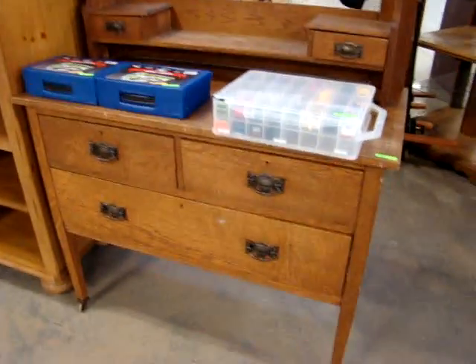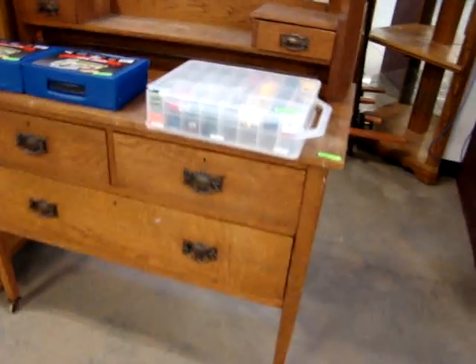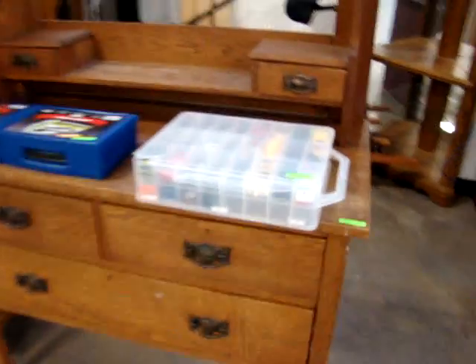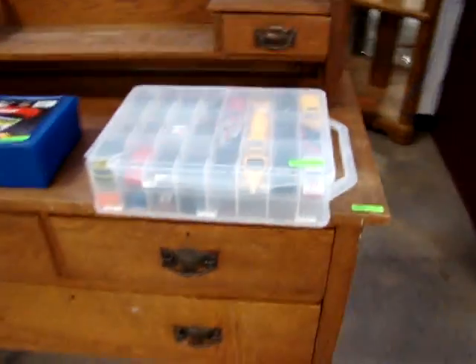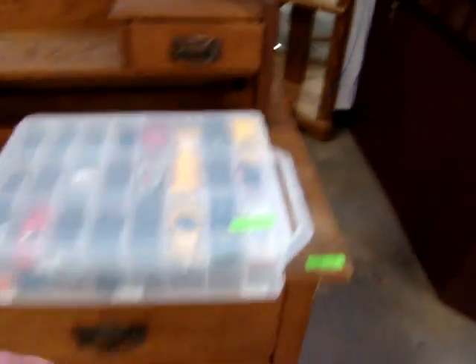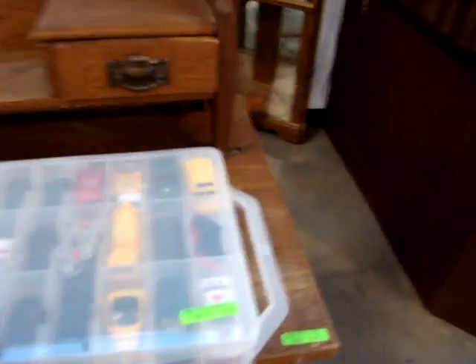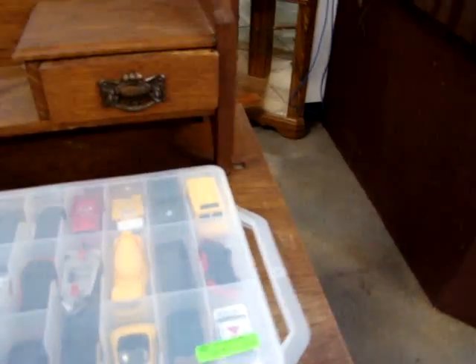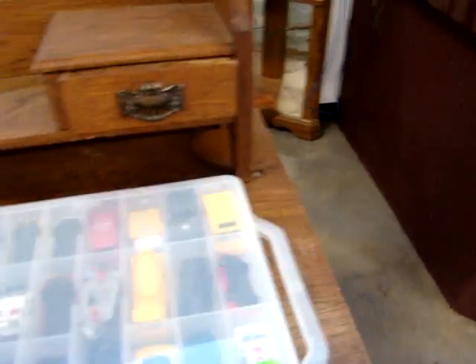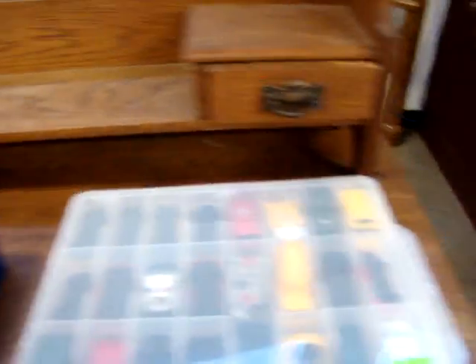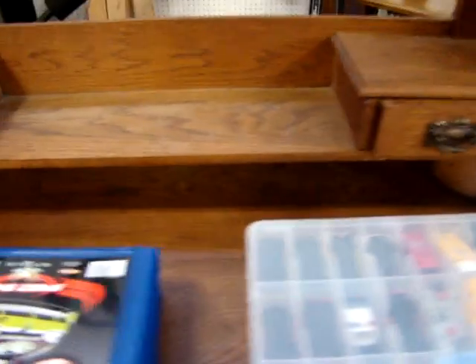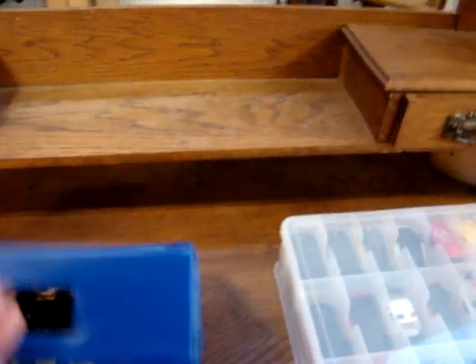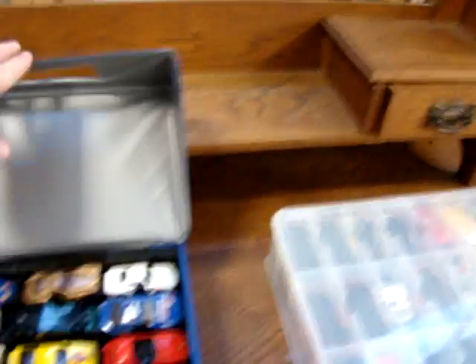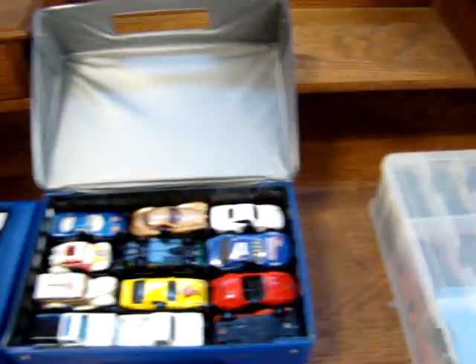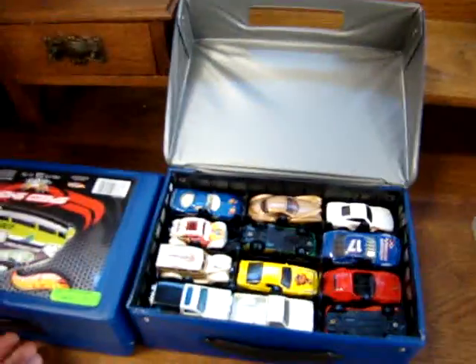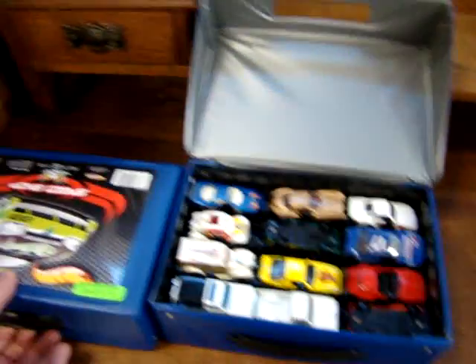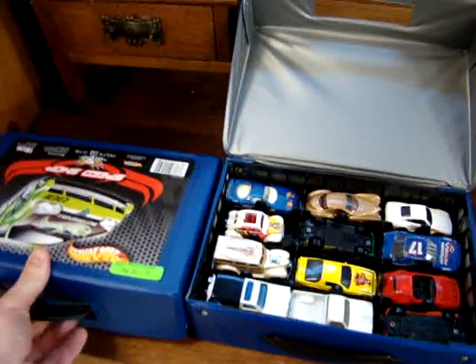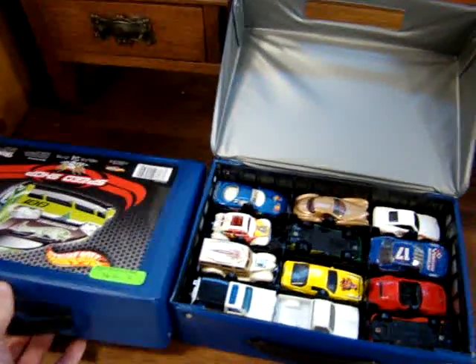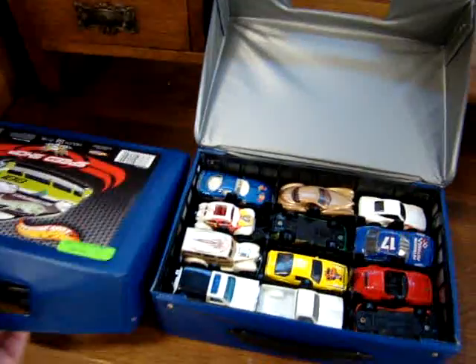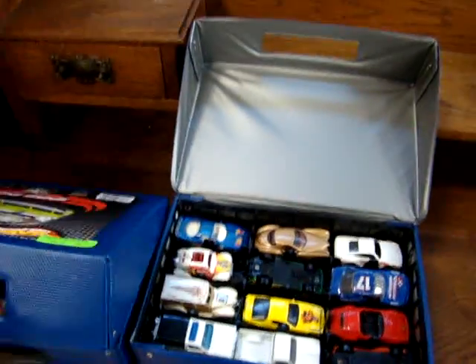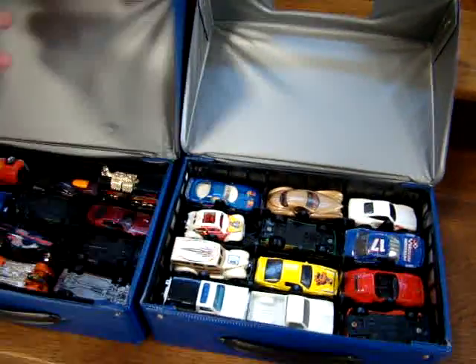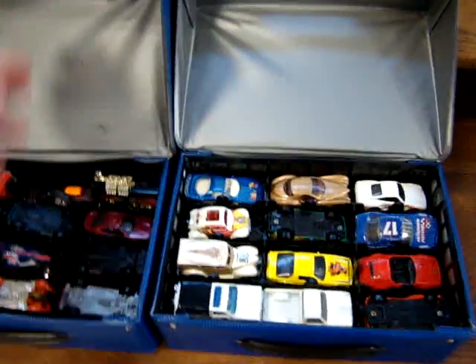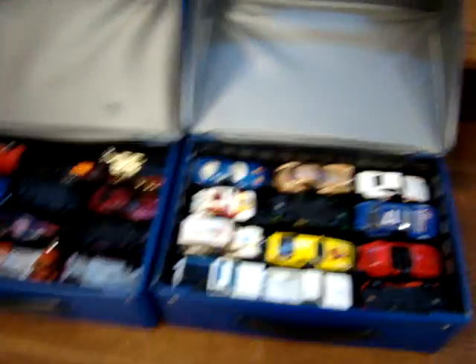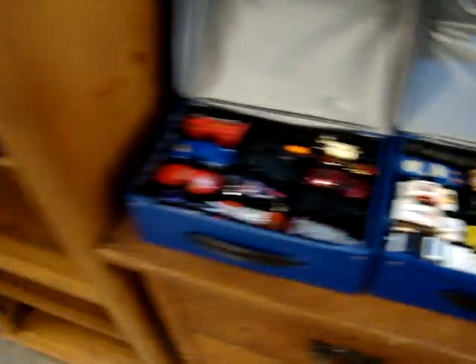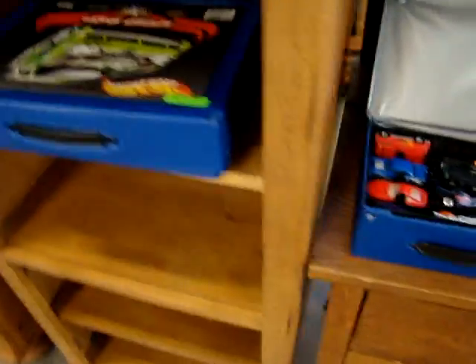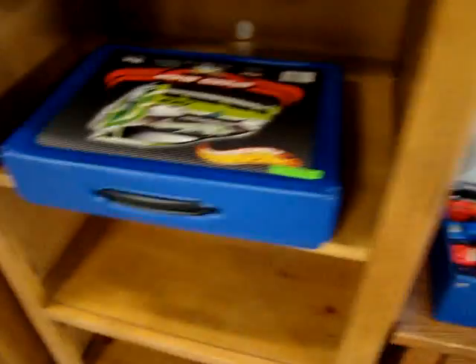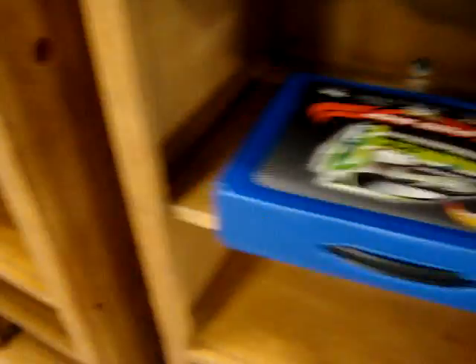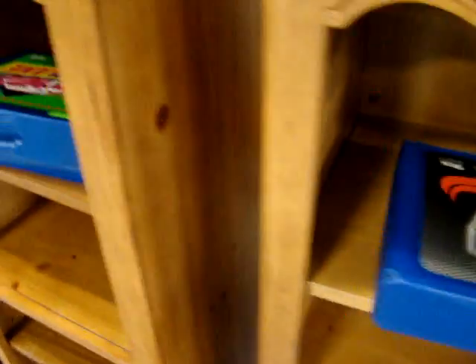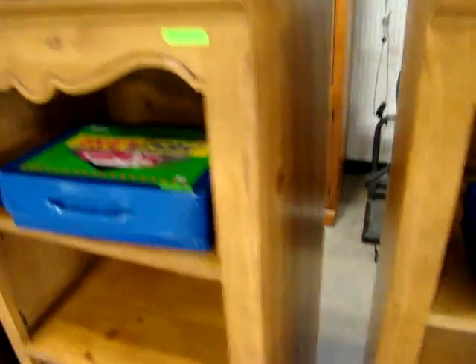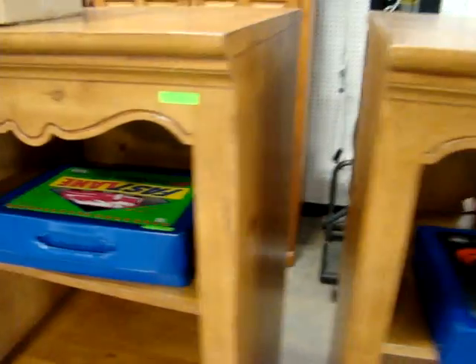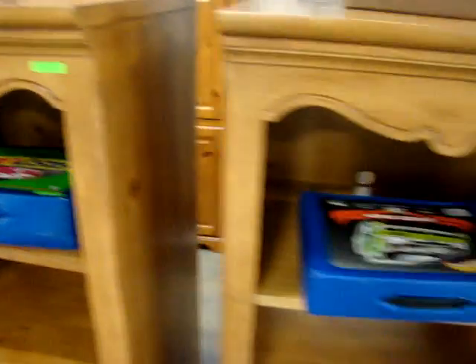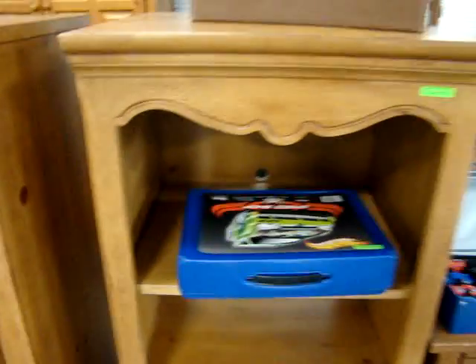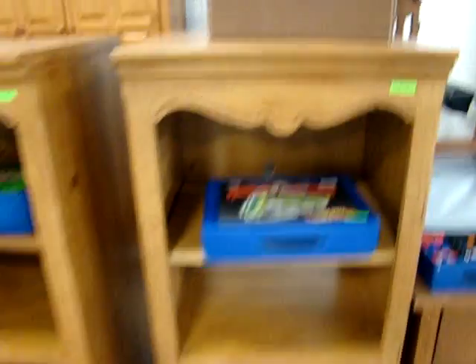We do have a lot of Matchbox cars in the sale tonight, guys. This is out of a Winnip estate — all the Hot Wheels. These are loaded up with some good cars. Nice pair of bookcases.